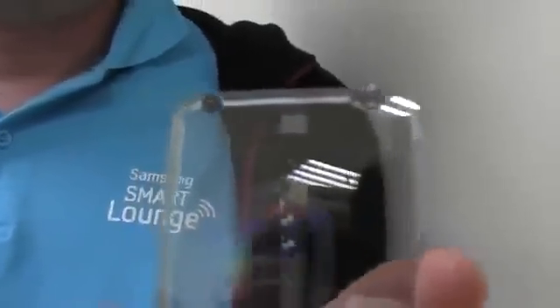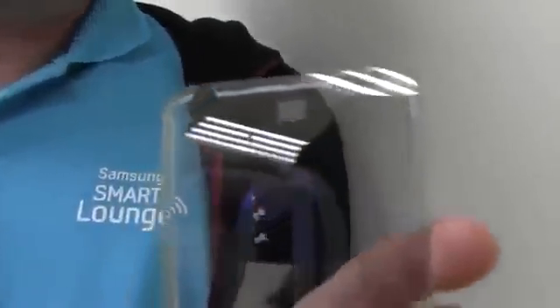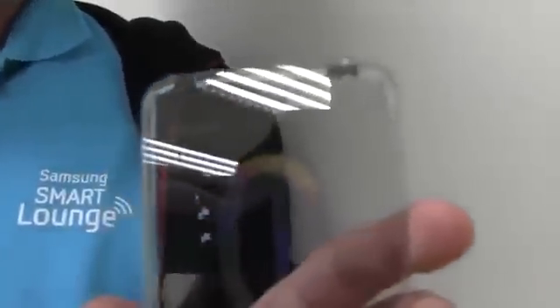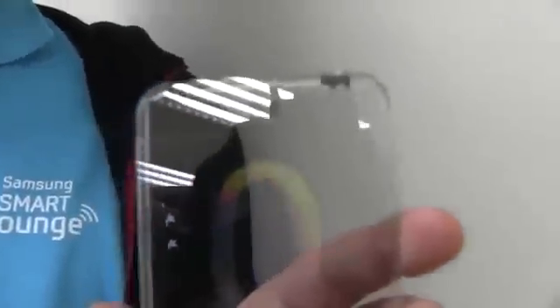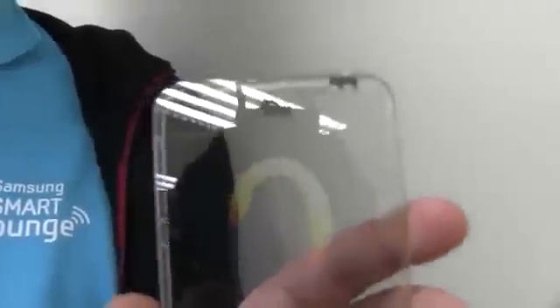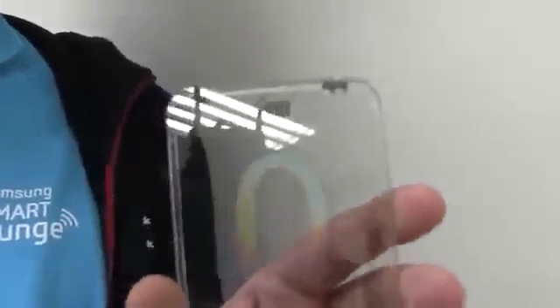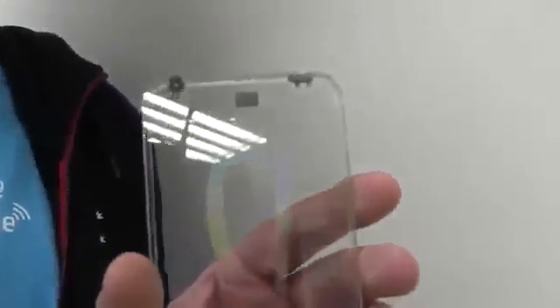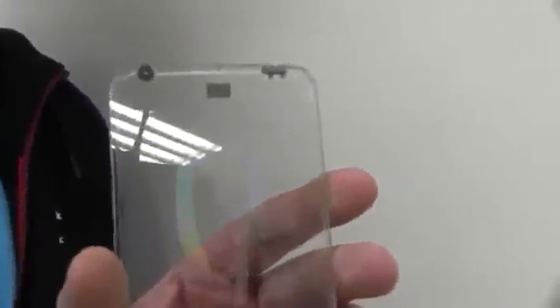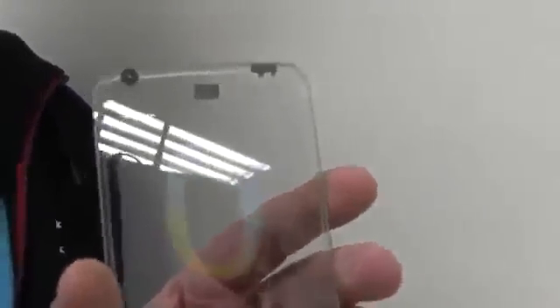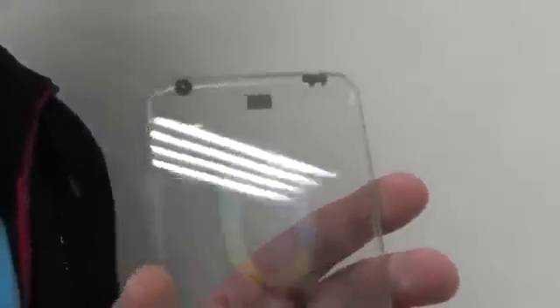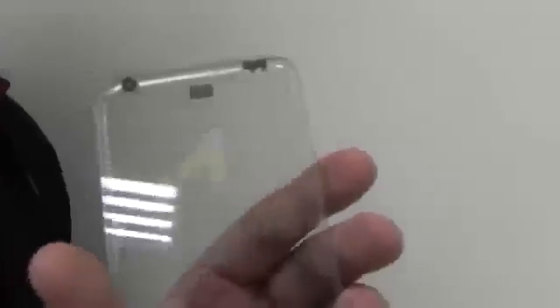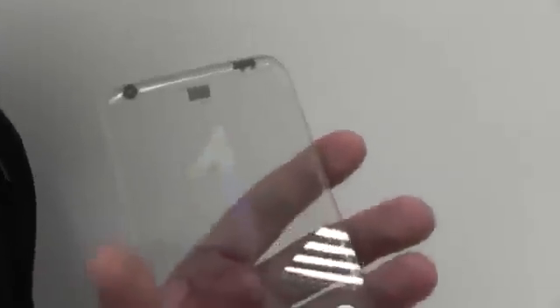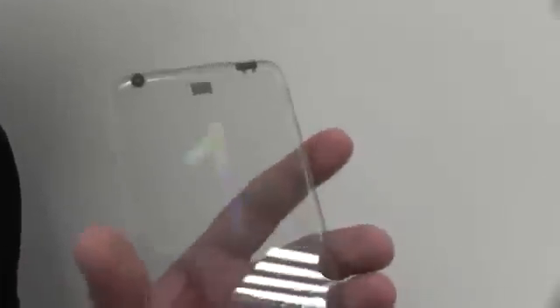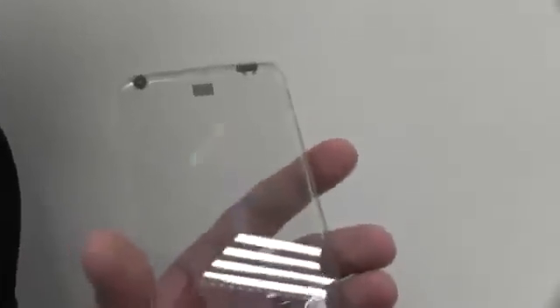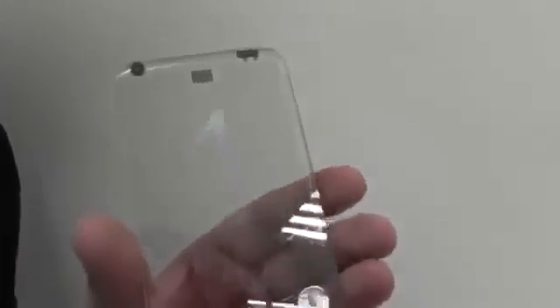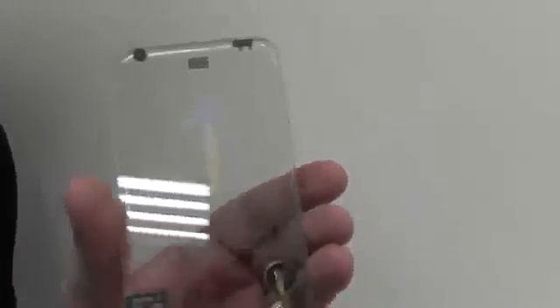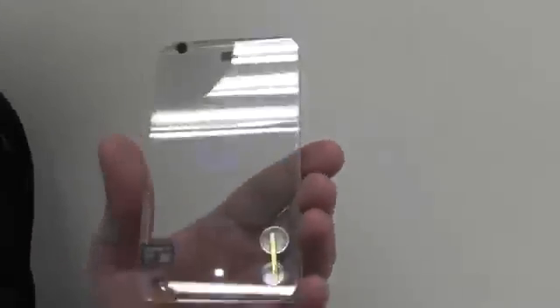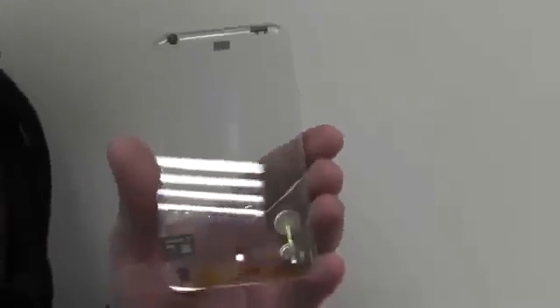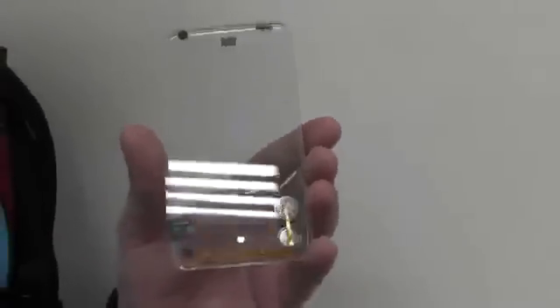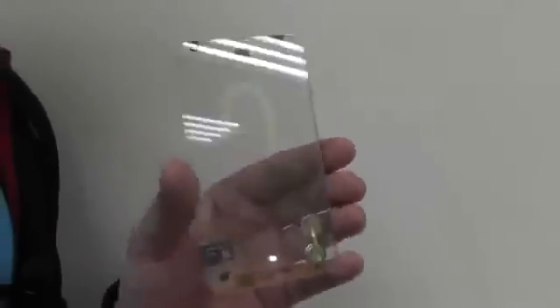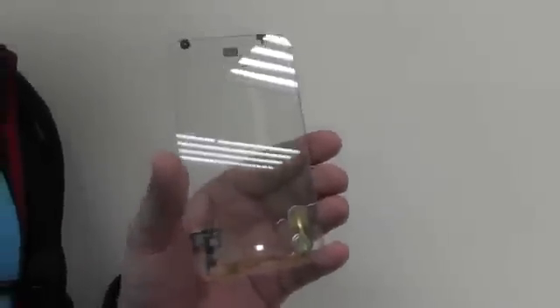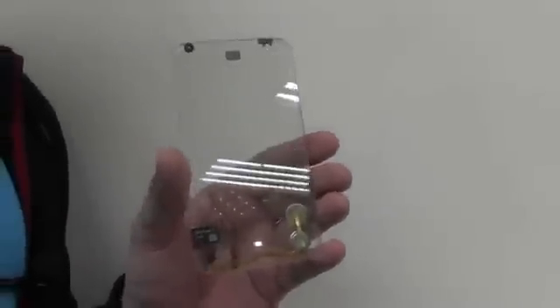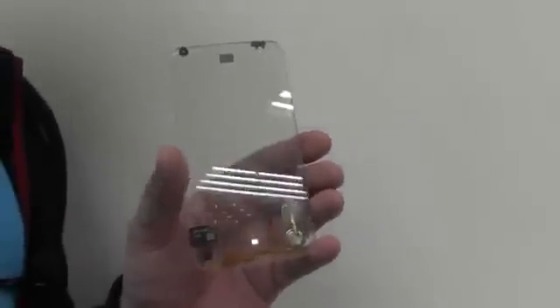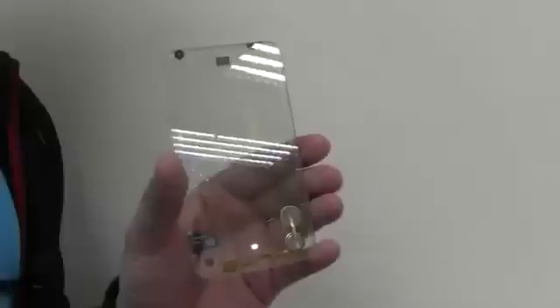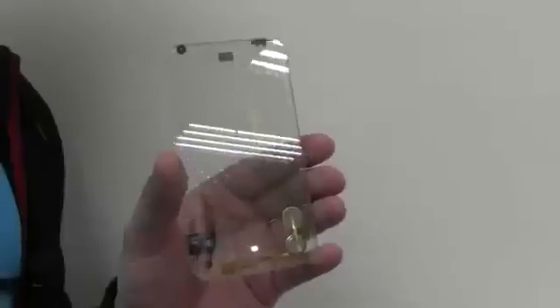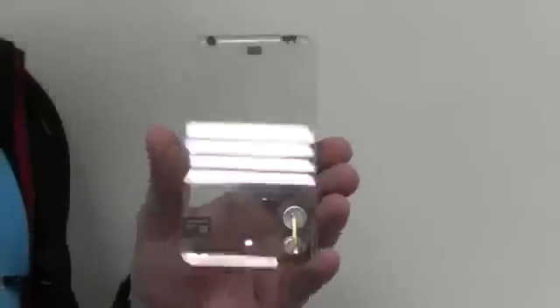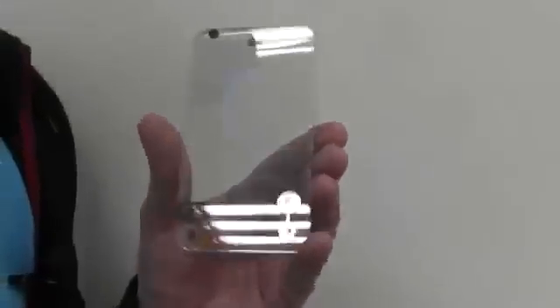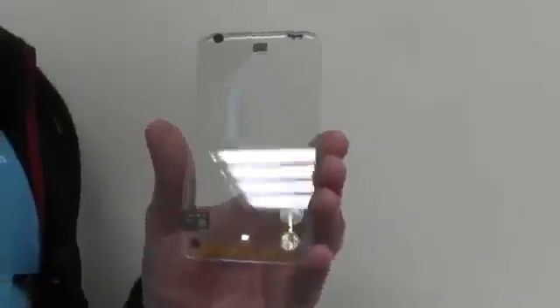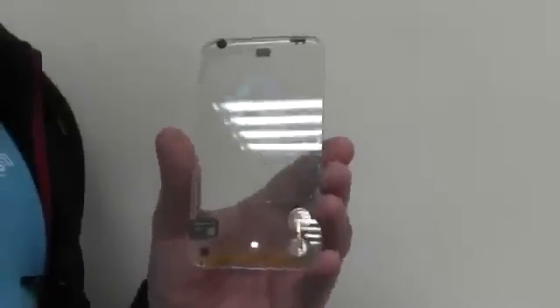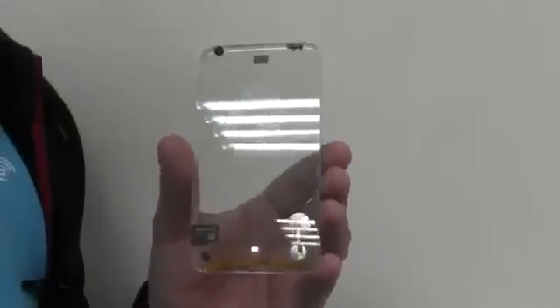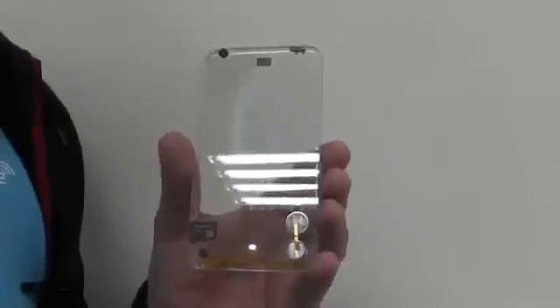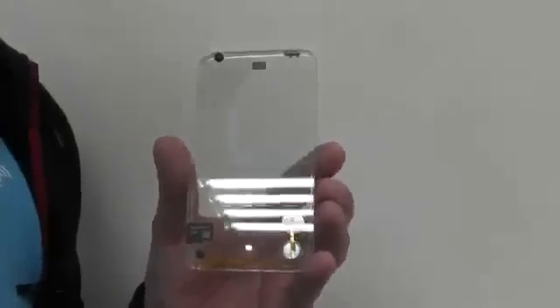Will all phones be transparent in the future? I don't know right now, but I can tell you one thing — I would definitely love to have one of these.